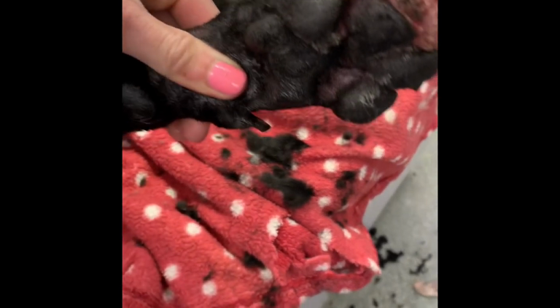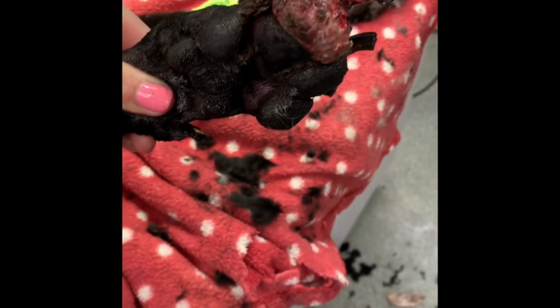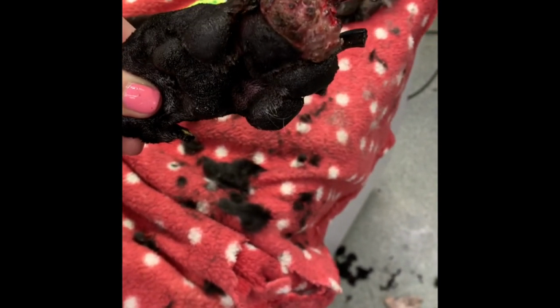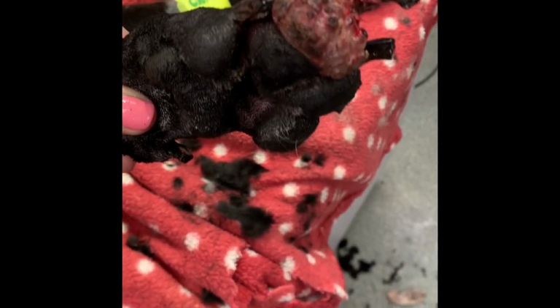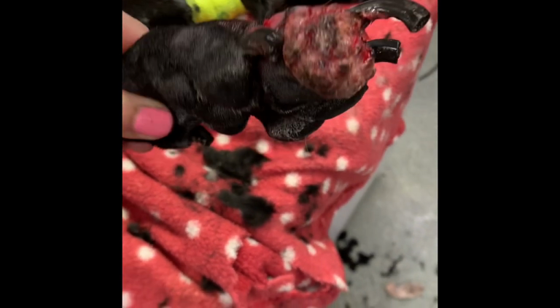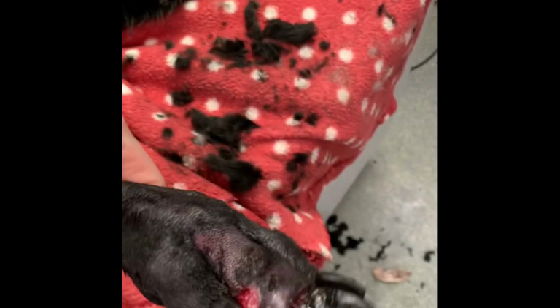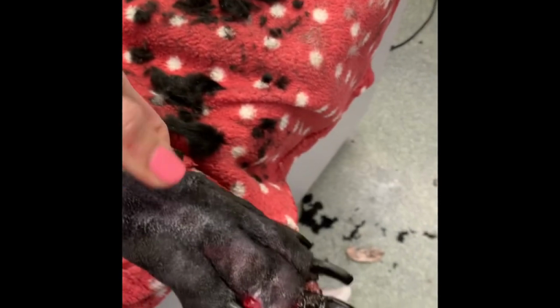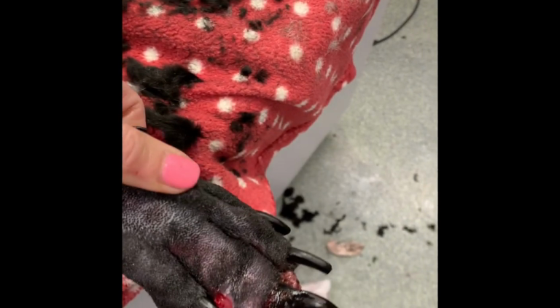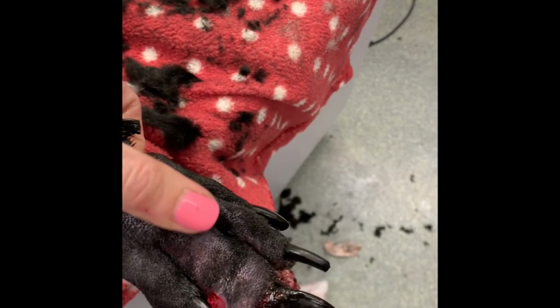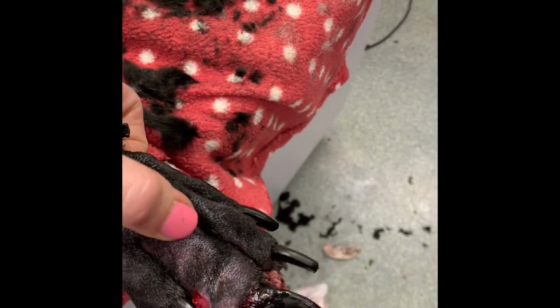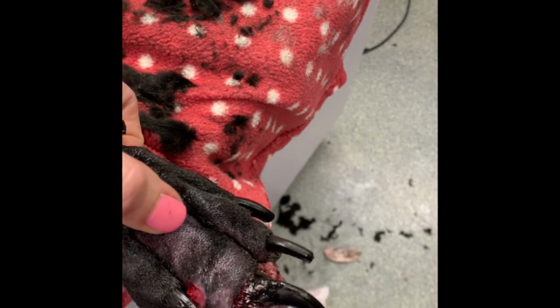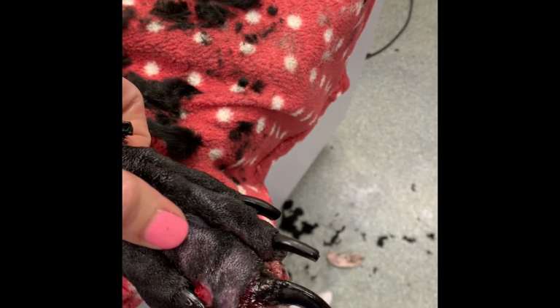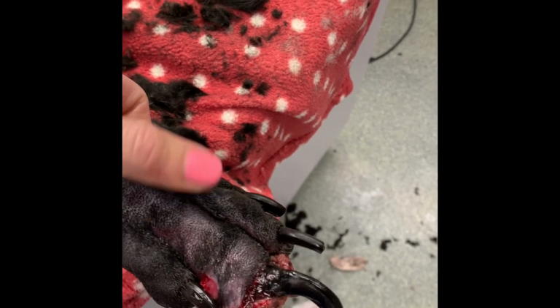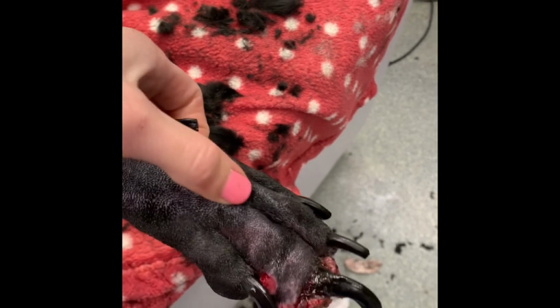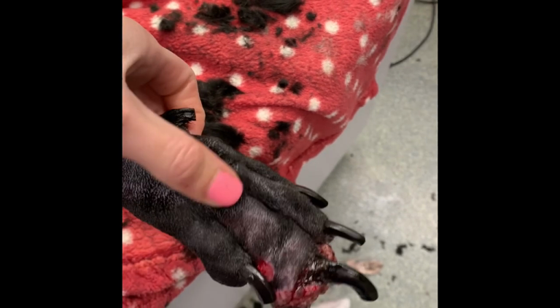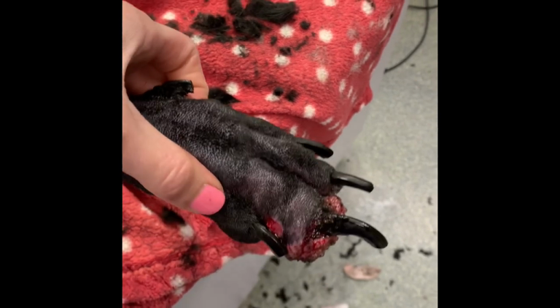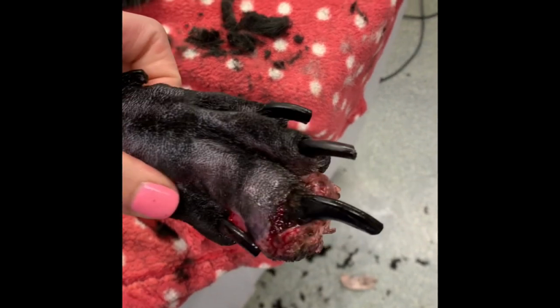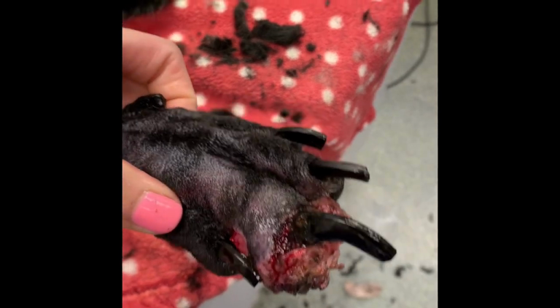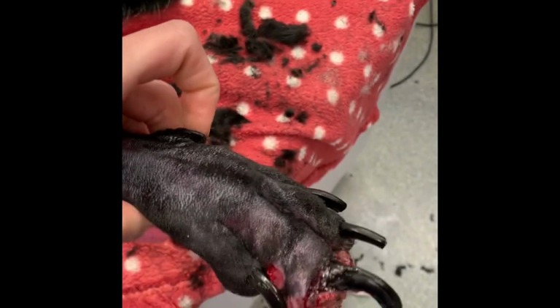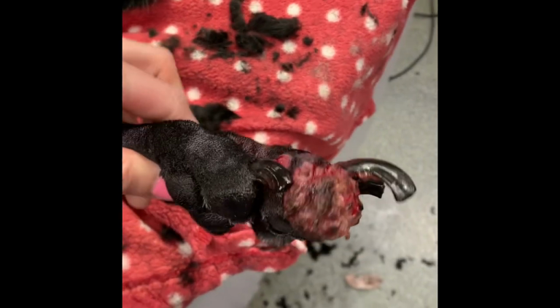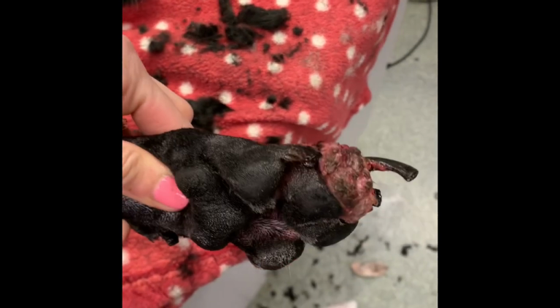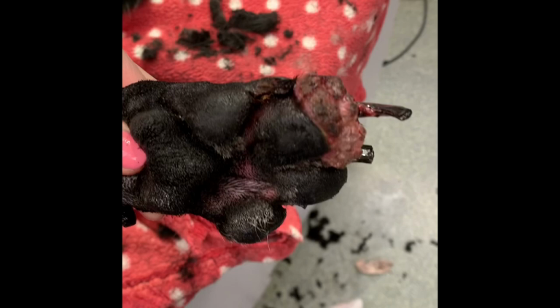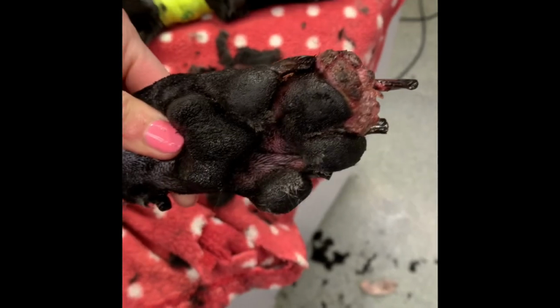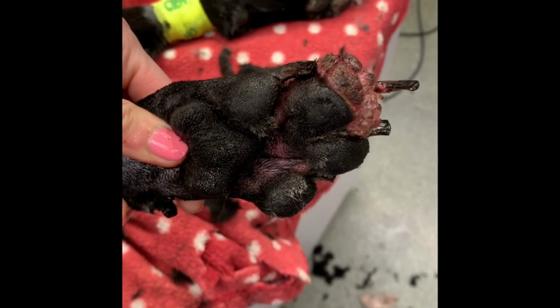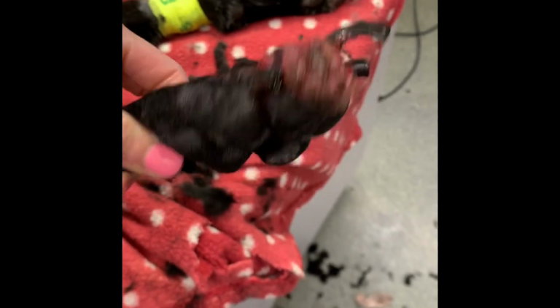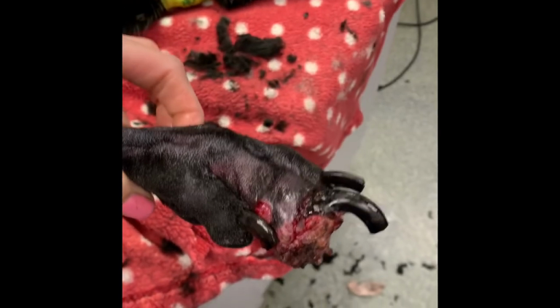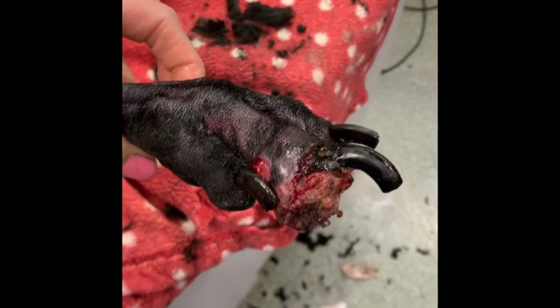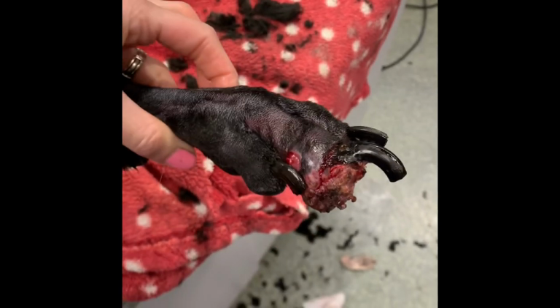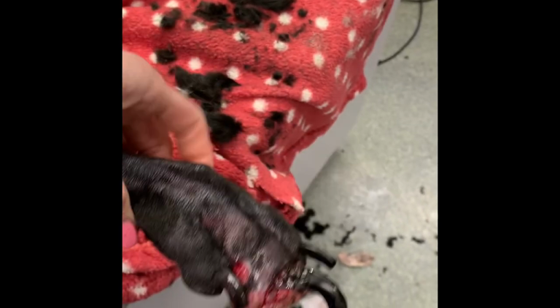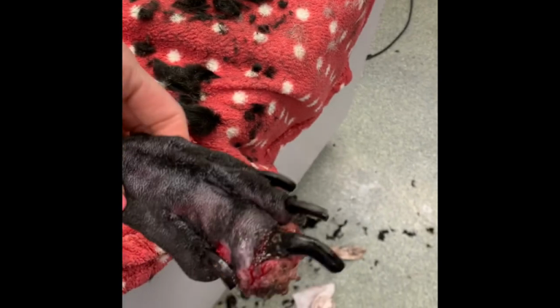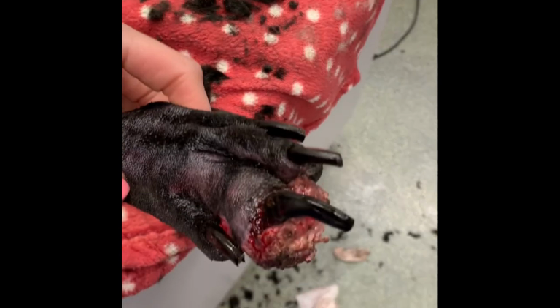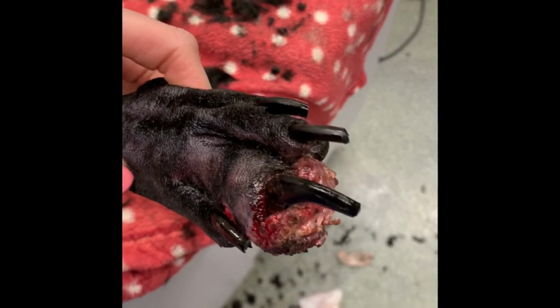So we're going to amputate this digit today and remove it down to this digit. We checked x-rays from yesterday that show we don't have any obvious metastatic disease at this point, but we will get this patient to surgery.